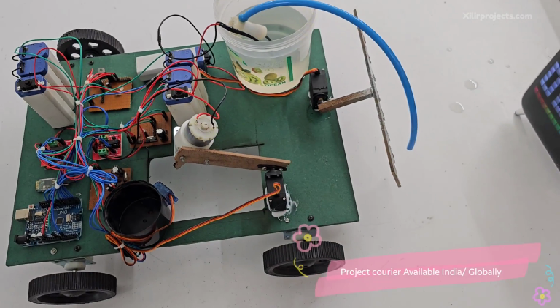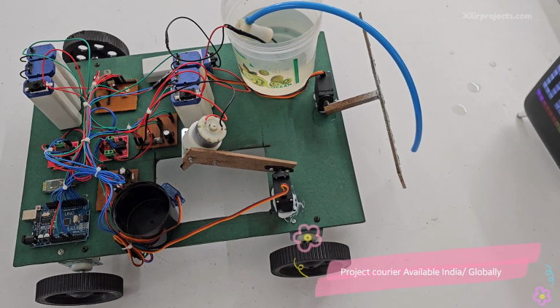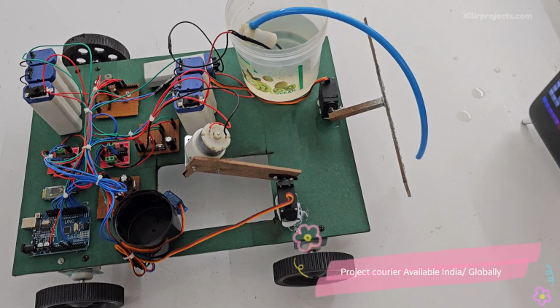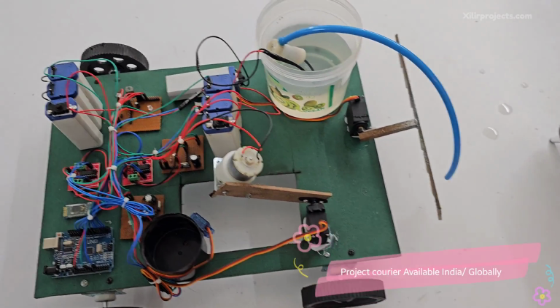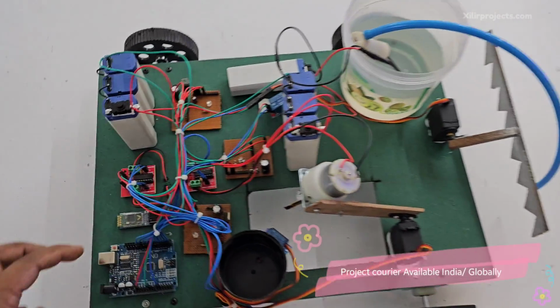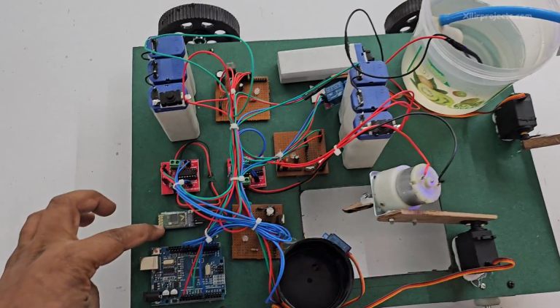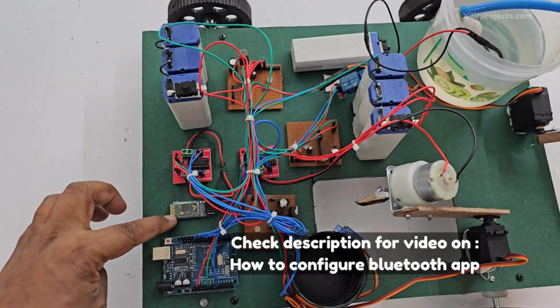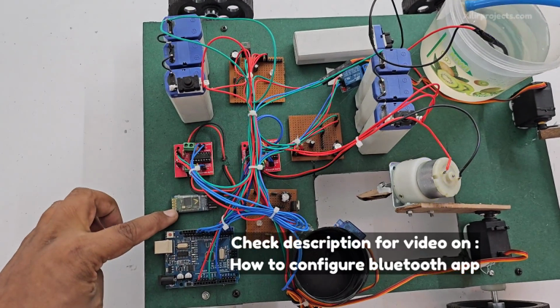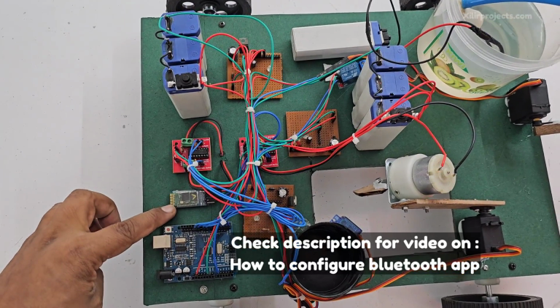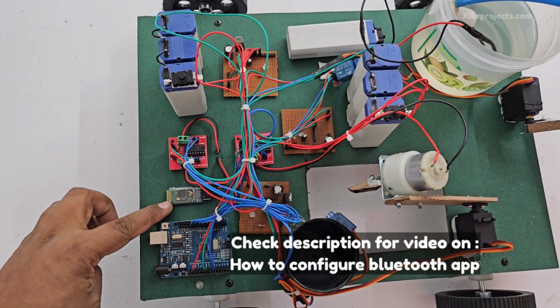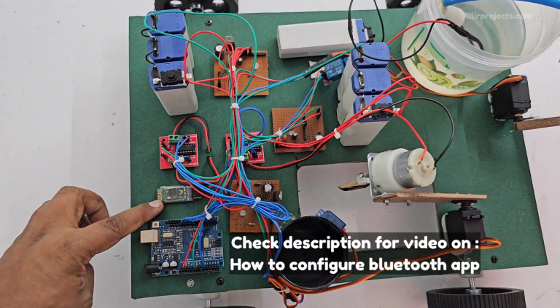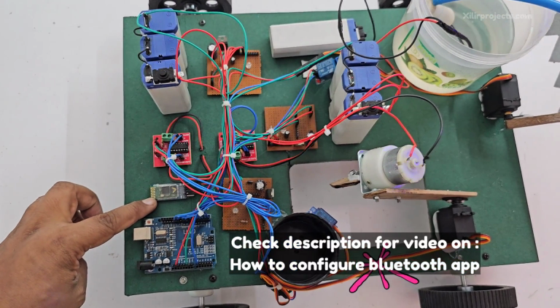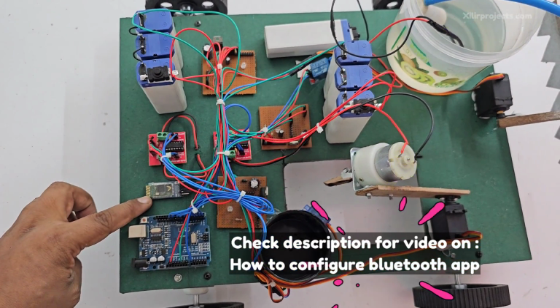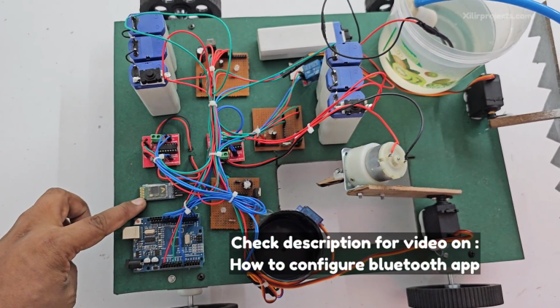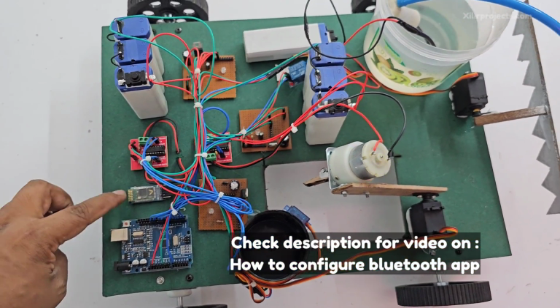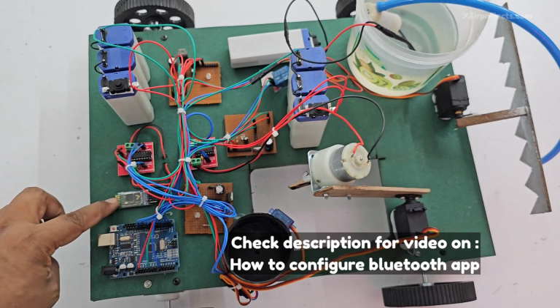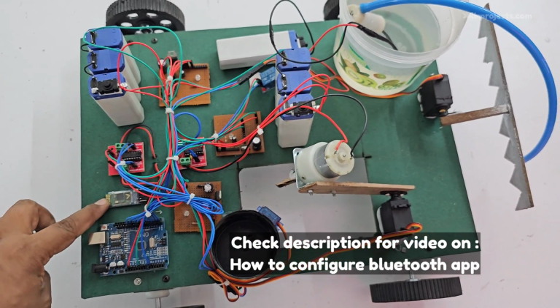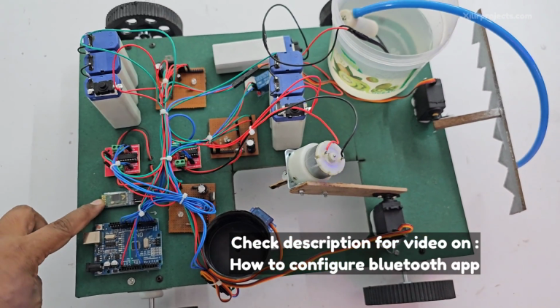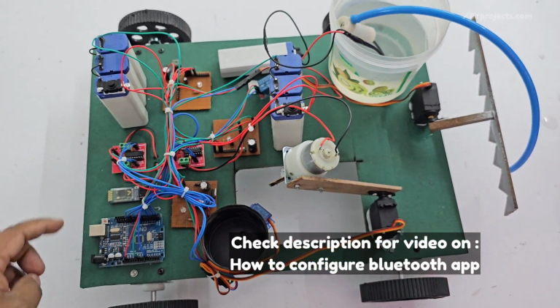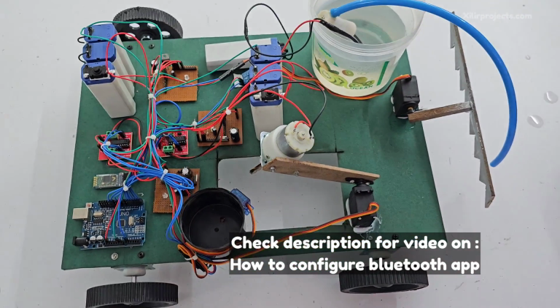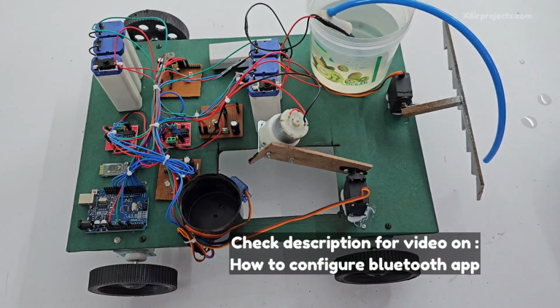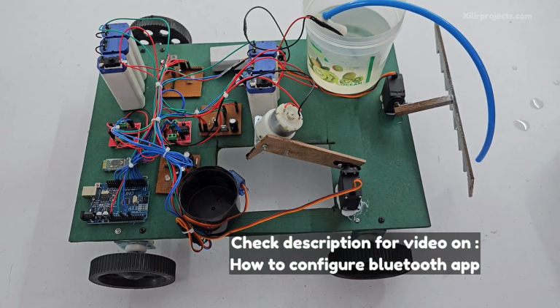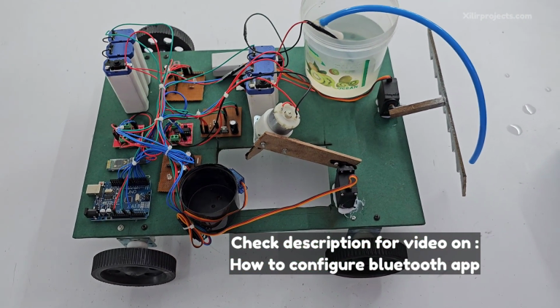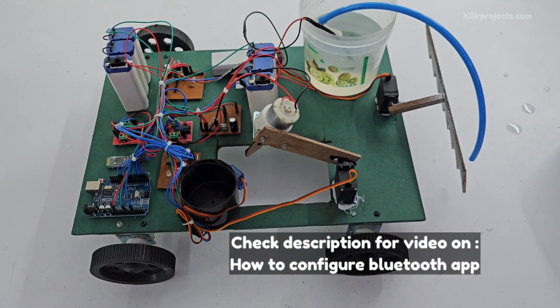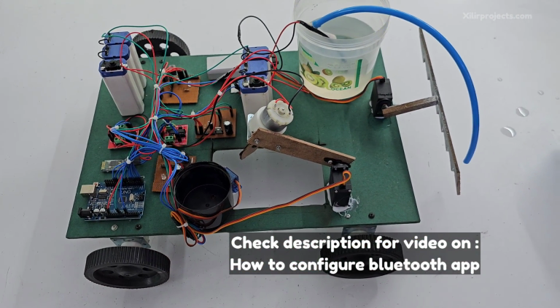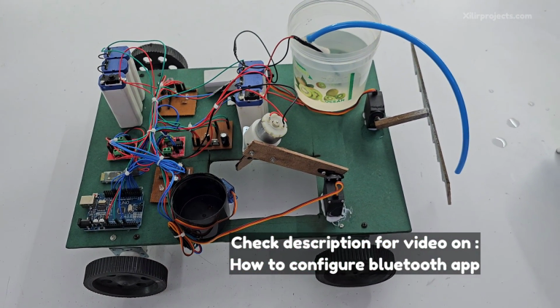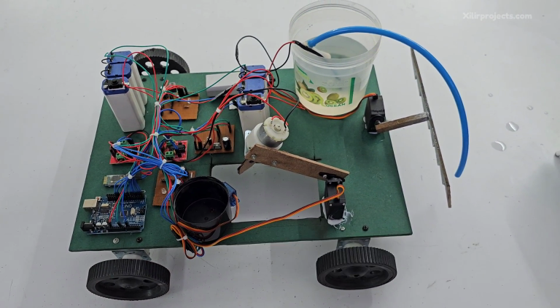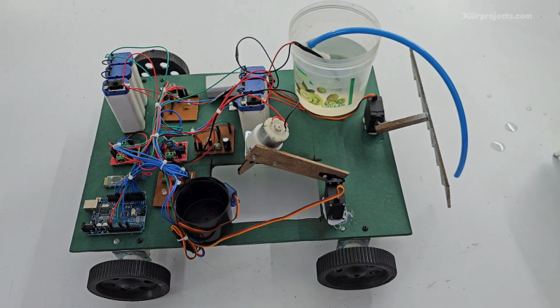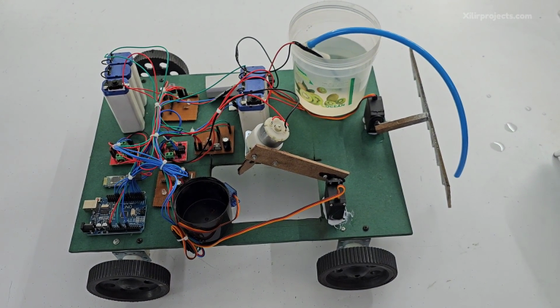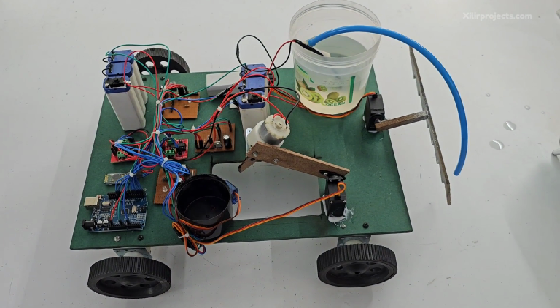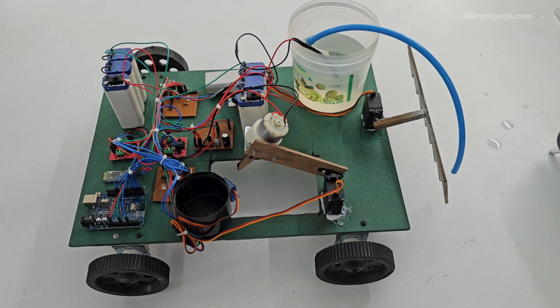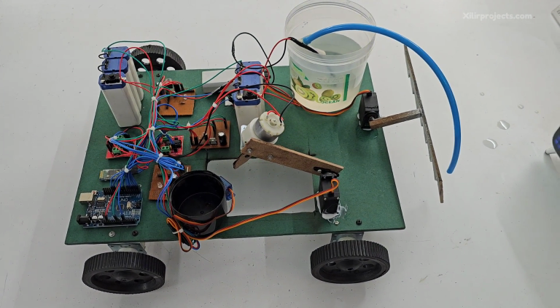We also have a Bluetooth module, so we connect our phone via Bluetooth and after that we can control this robot remotely. Now we will see the working of this project.